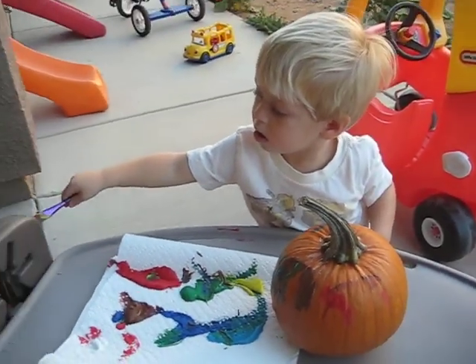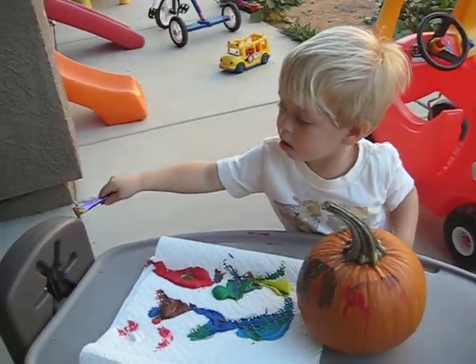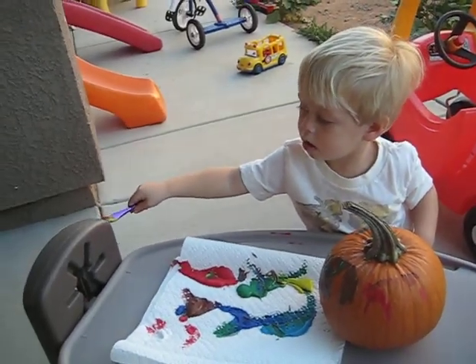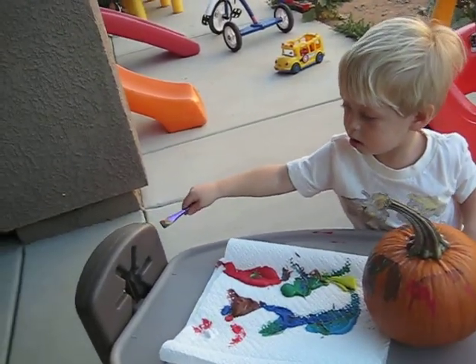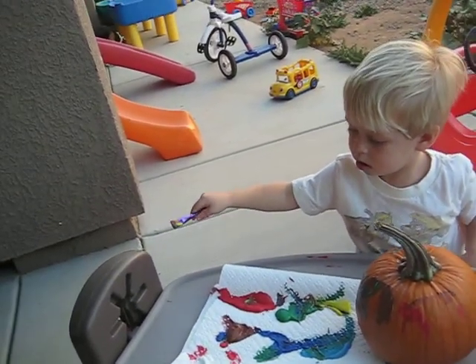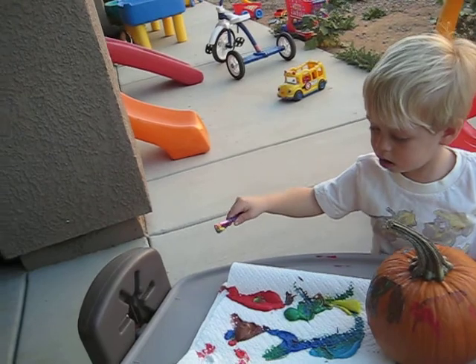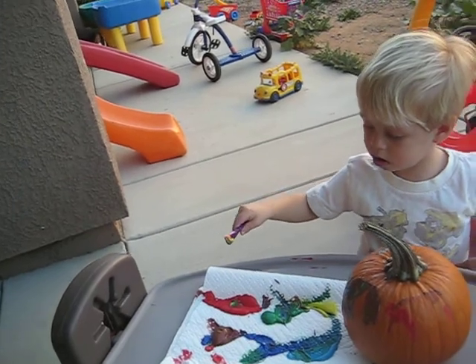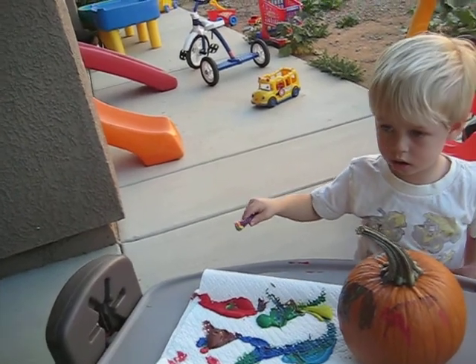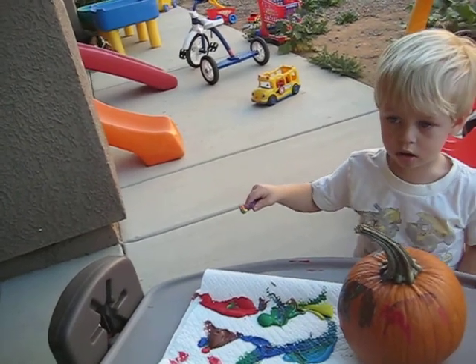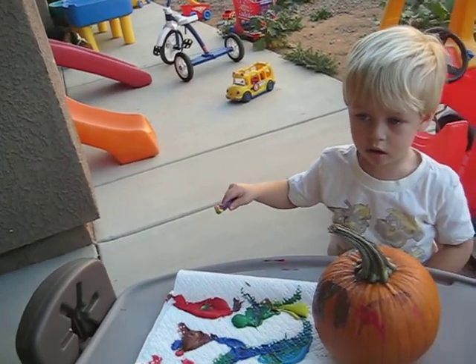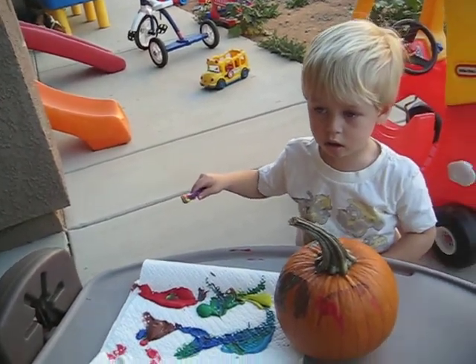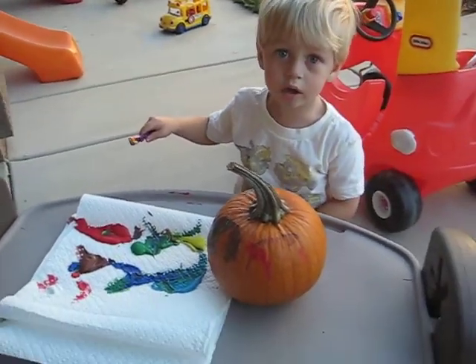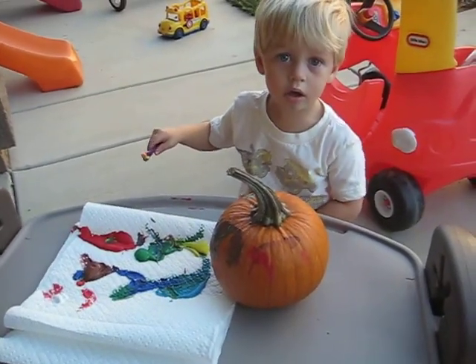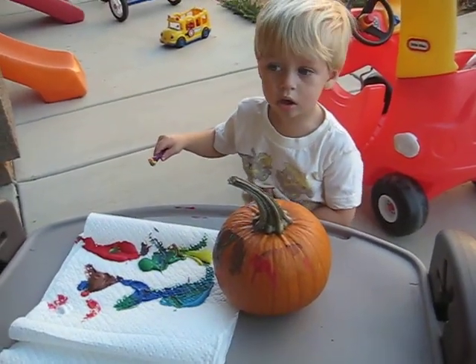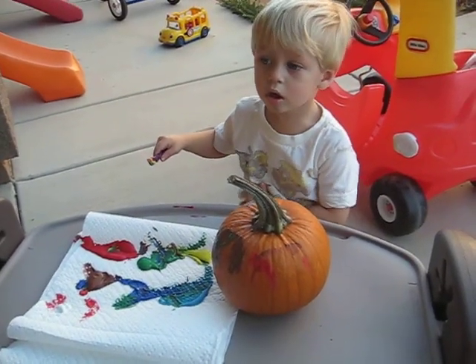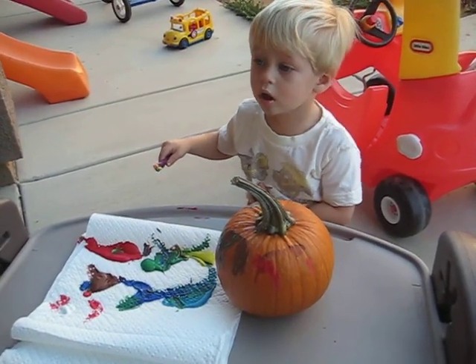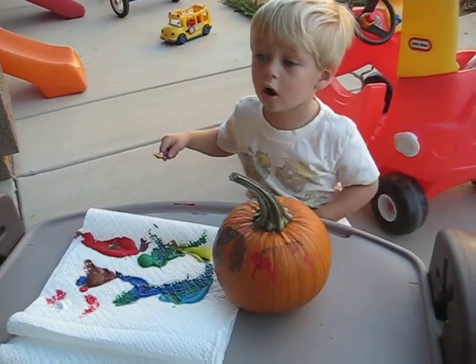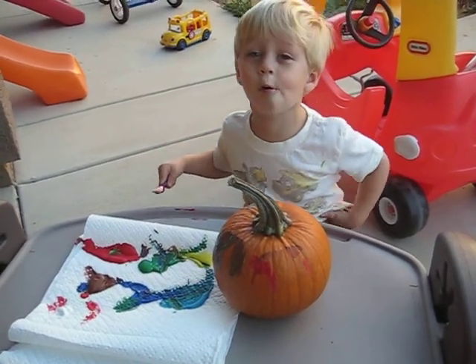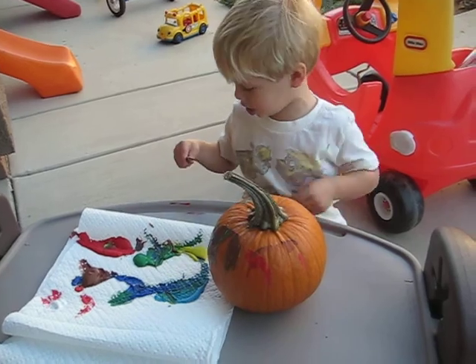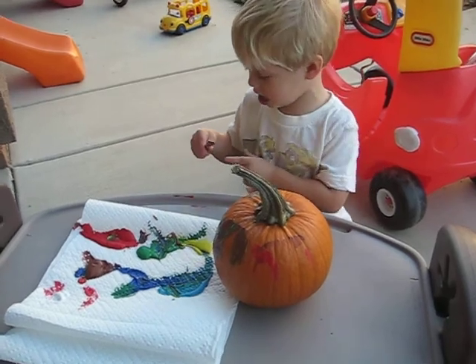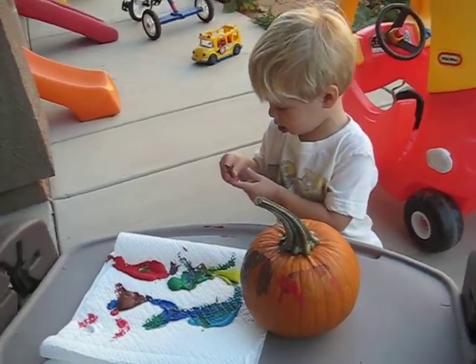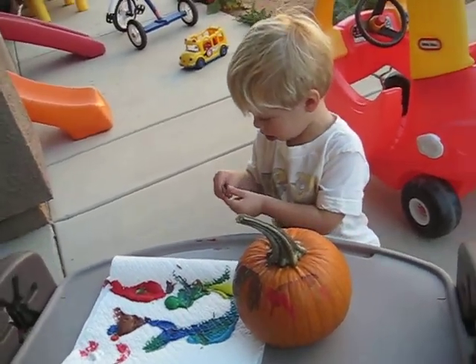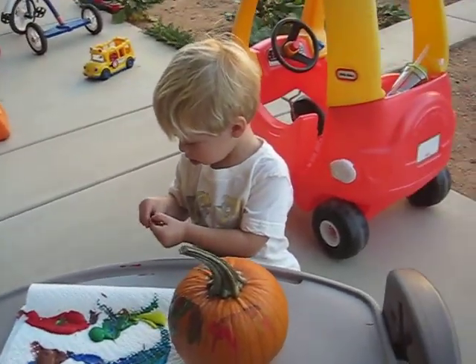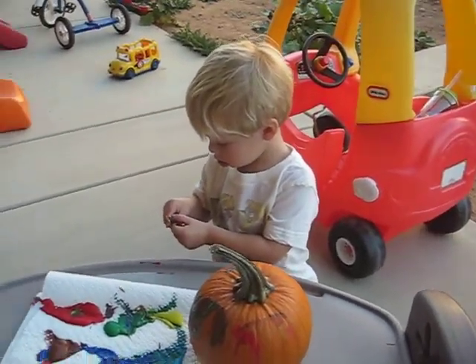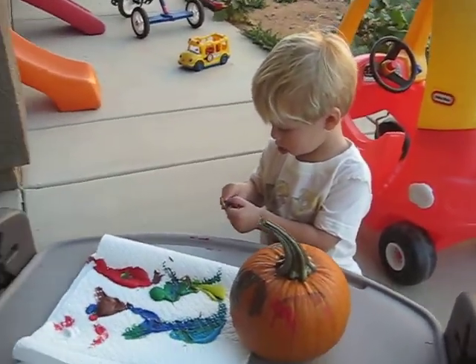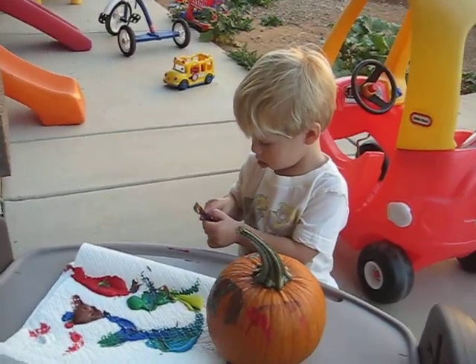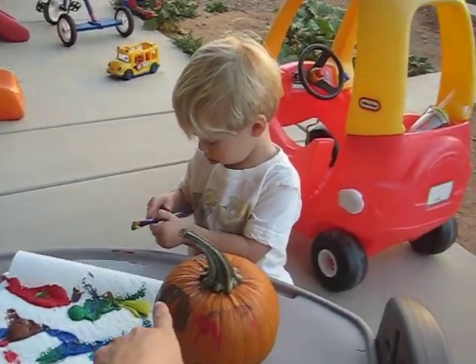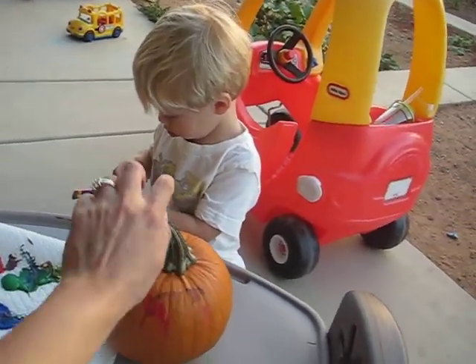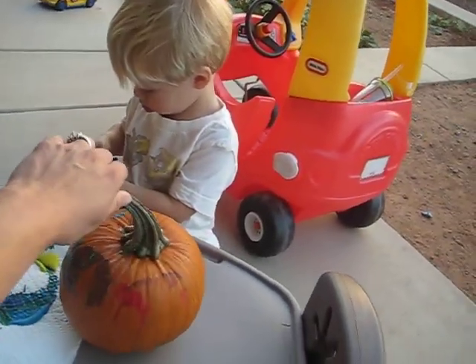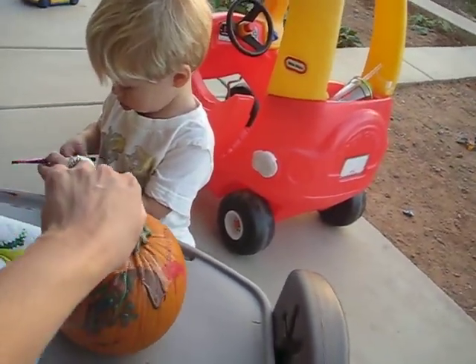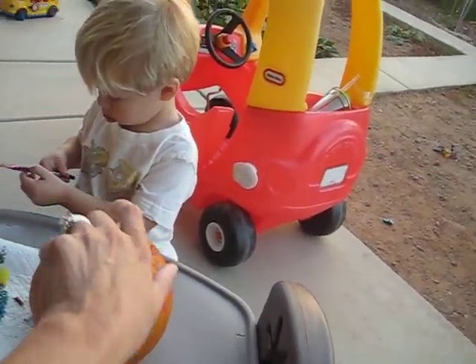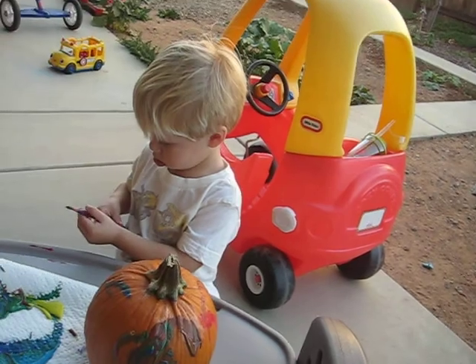Nope. Don't paint your thing. We're just painting our pumpkin now. No painting the picnic. Keep going. Keep going on this side.